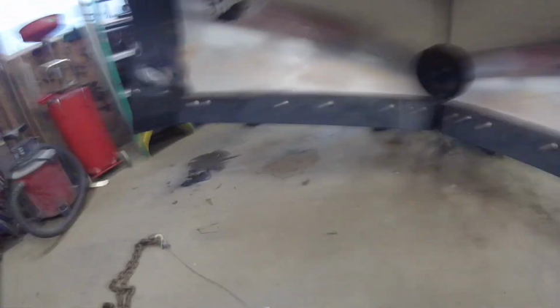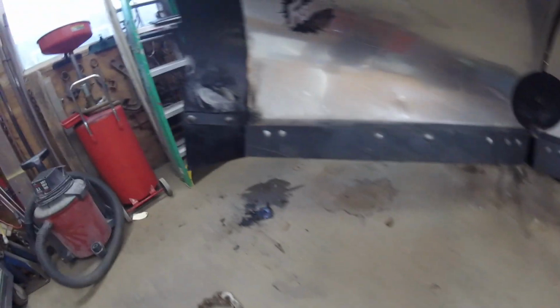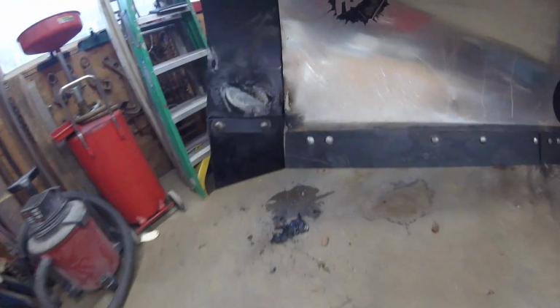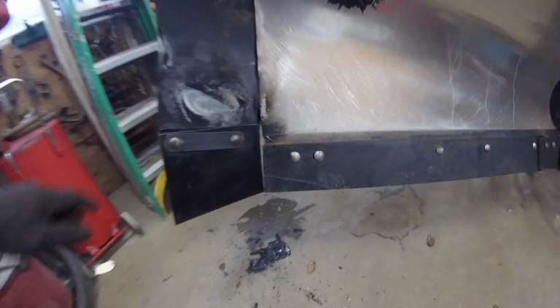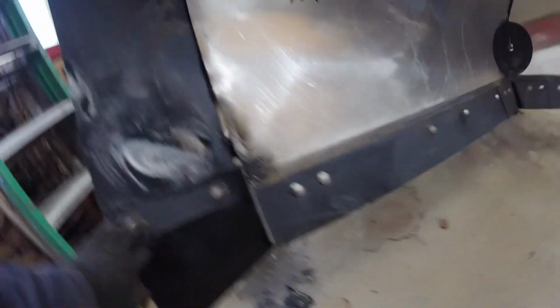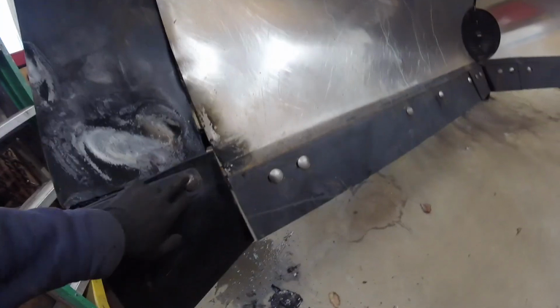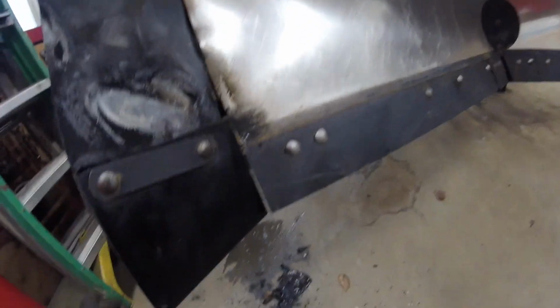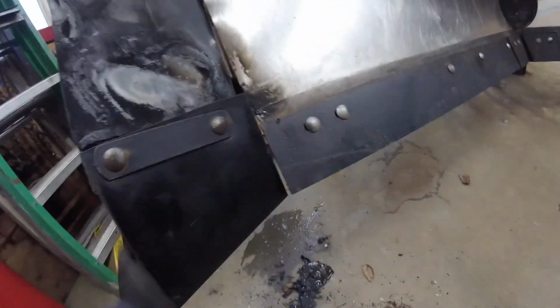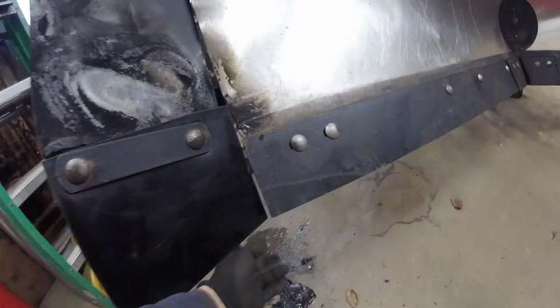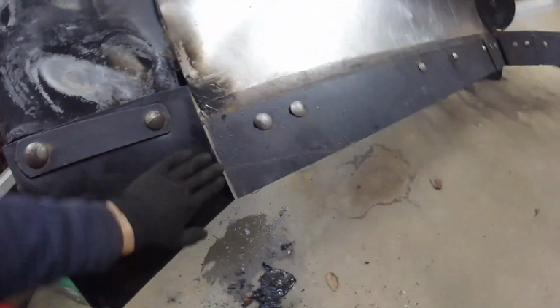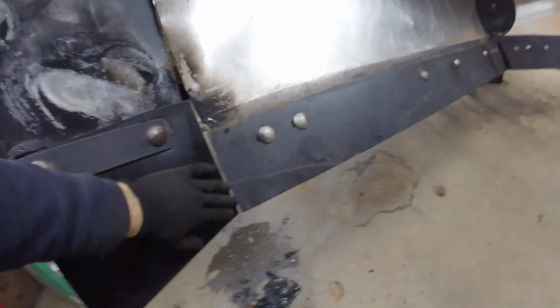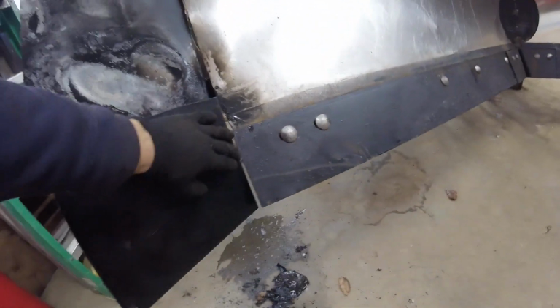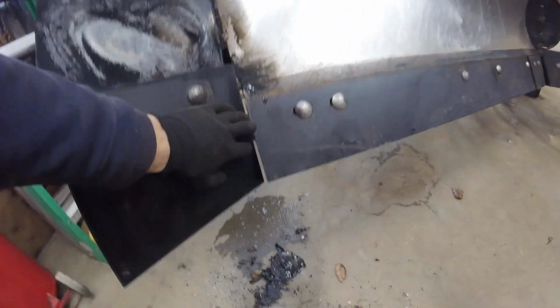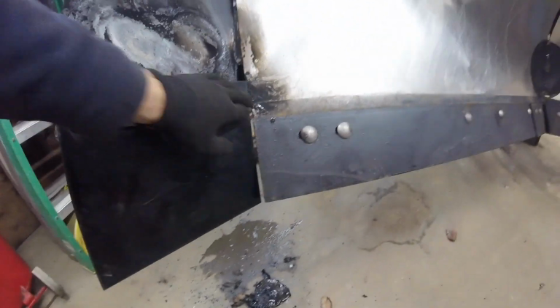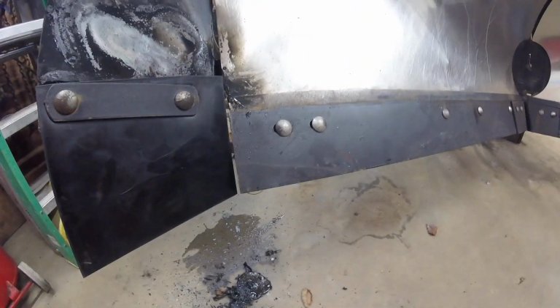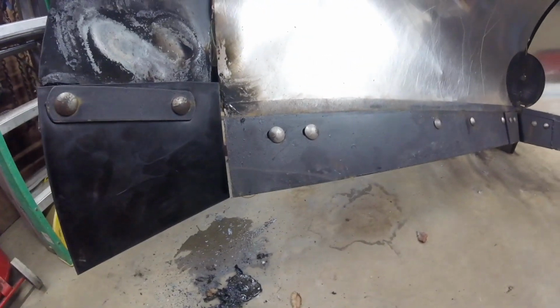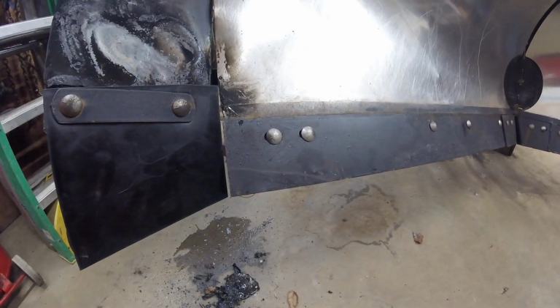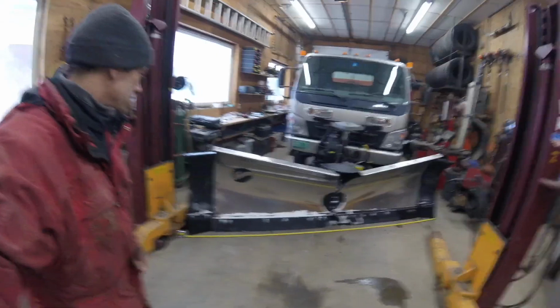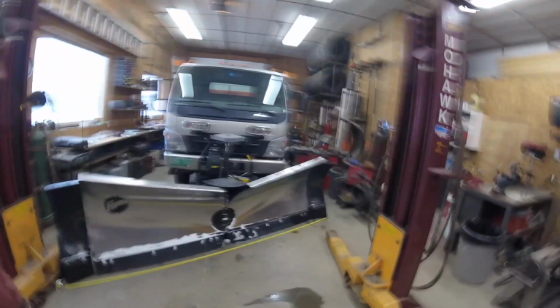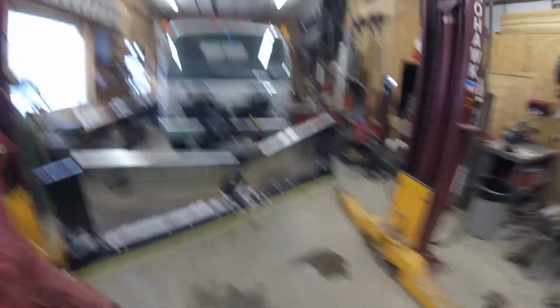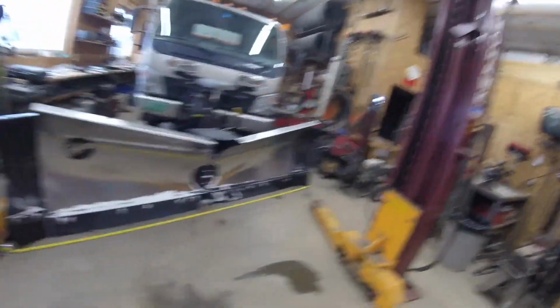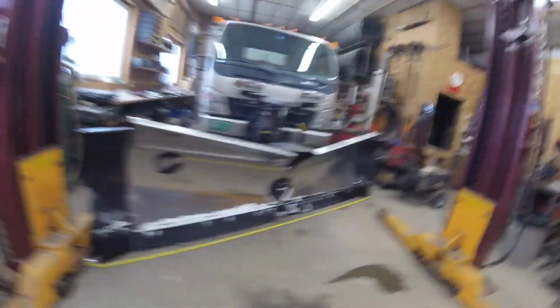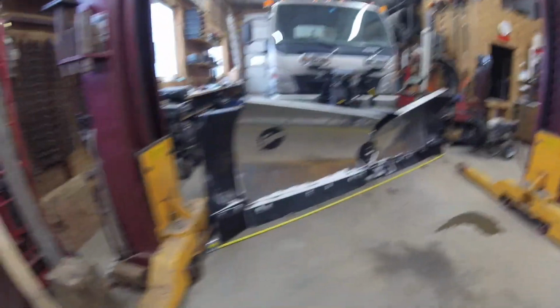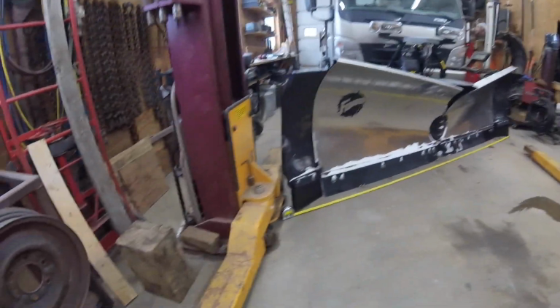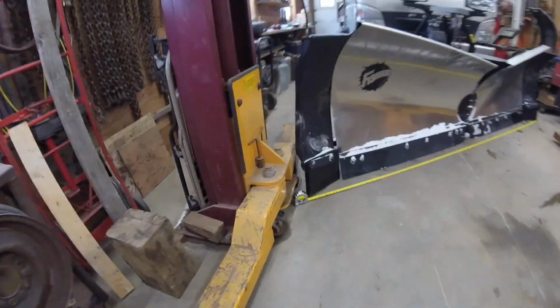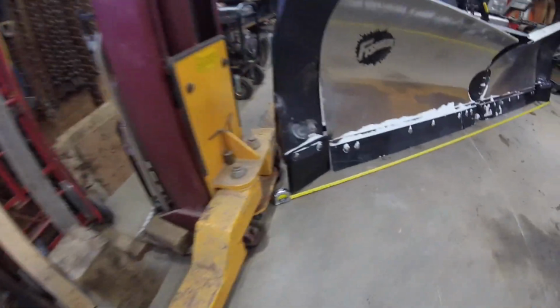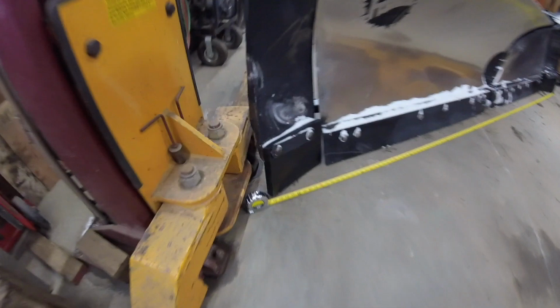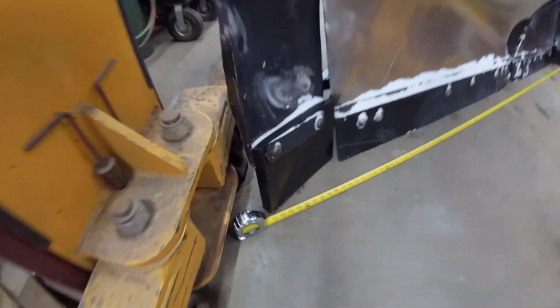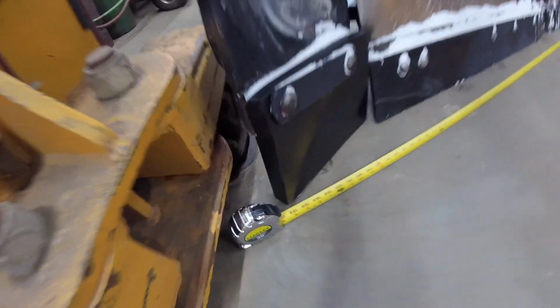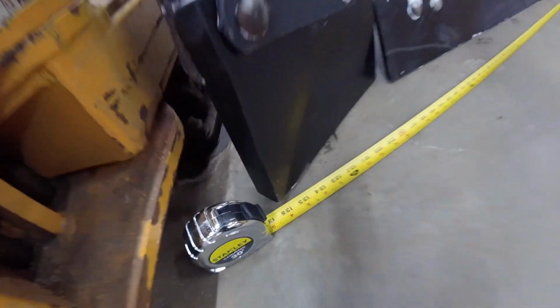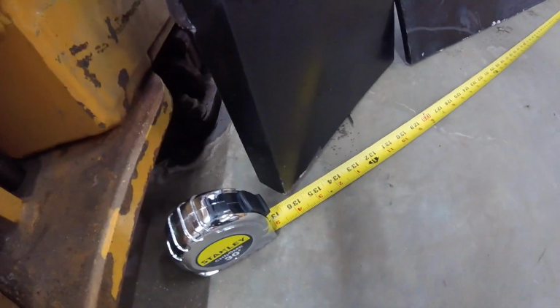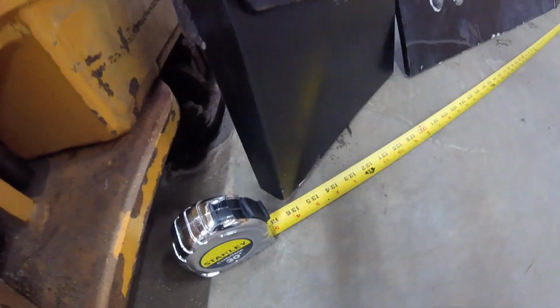And this side, I just loosened these bolts a little bit and hit this with a sledgehammer and got it to line up a lot nicer right there. Back in business with the extensions on — 11 feet 4 inches.